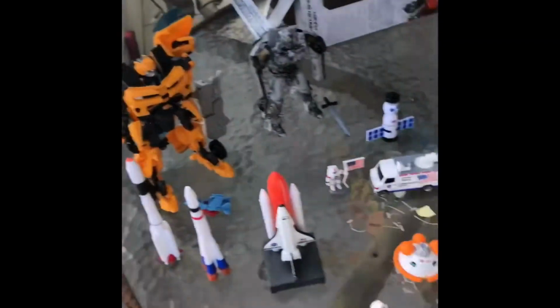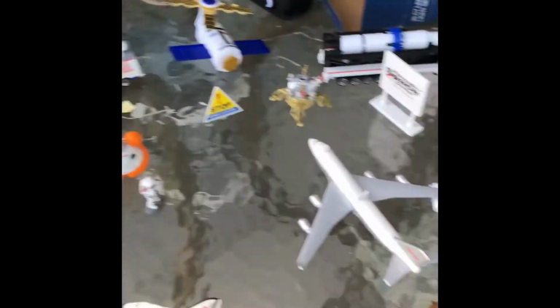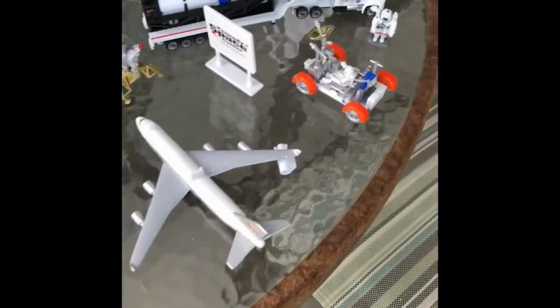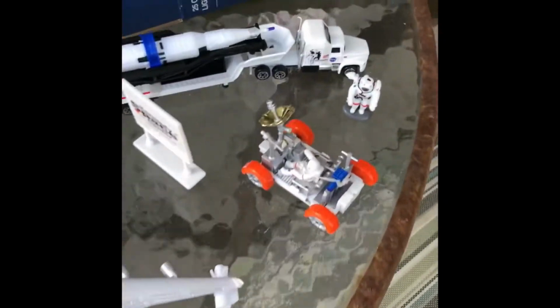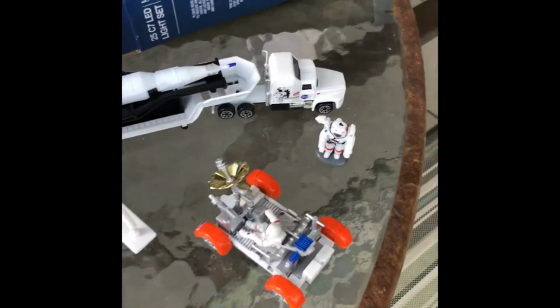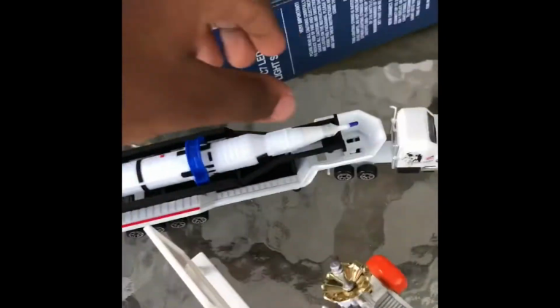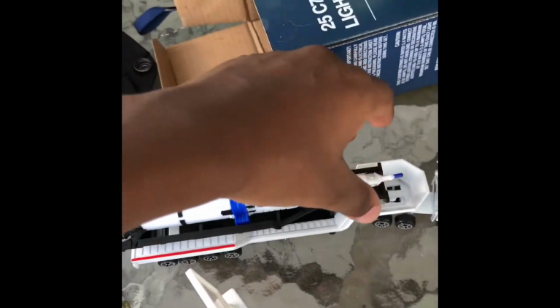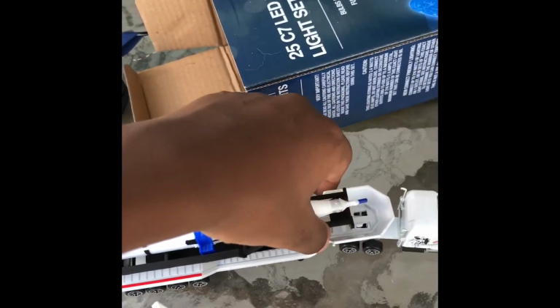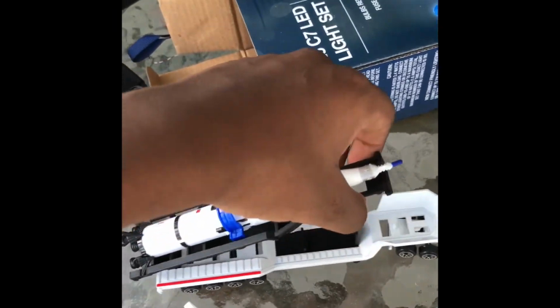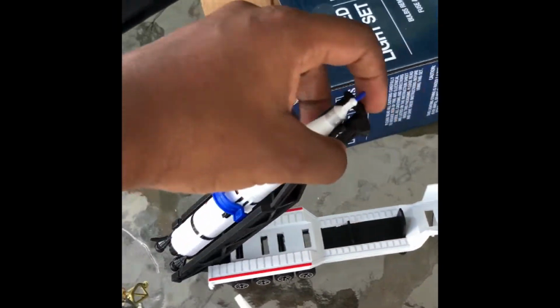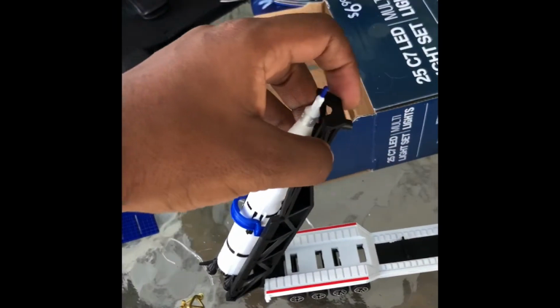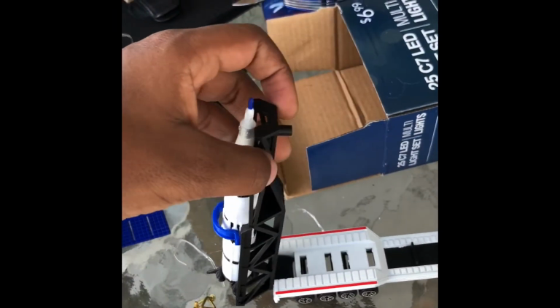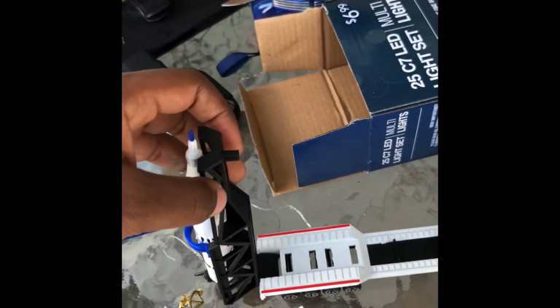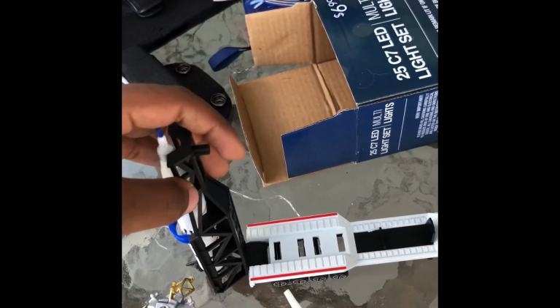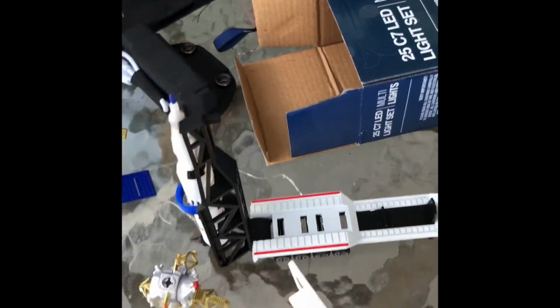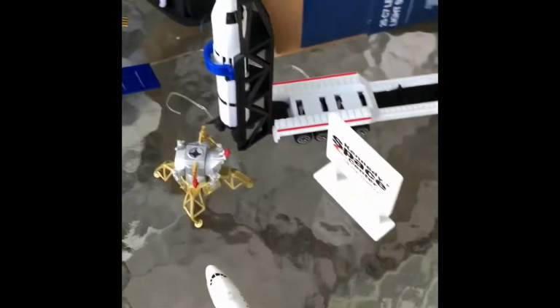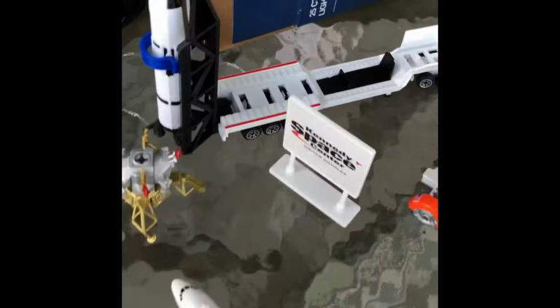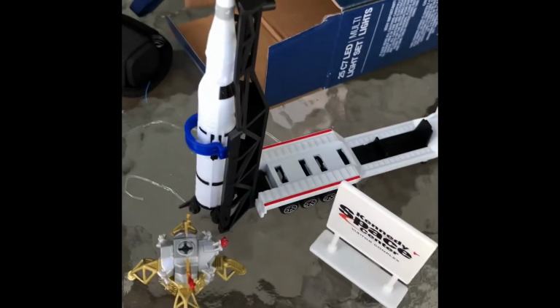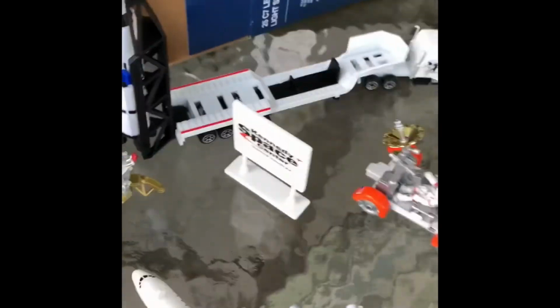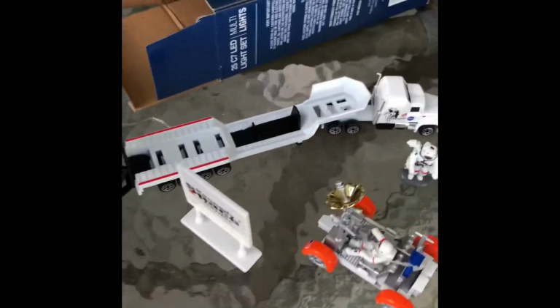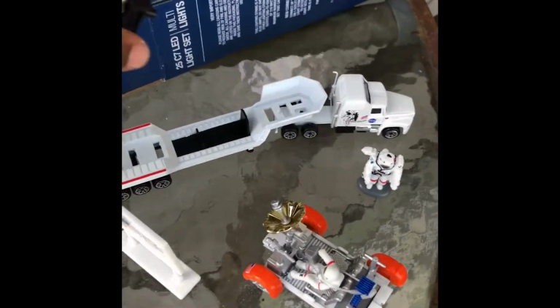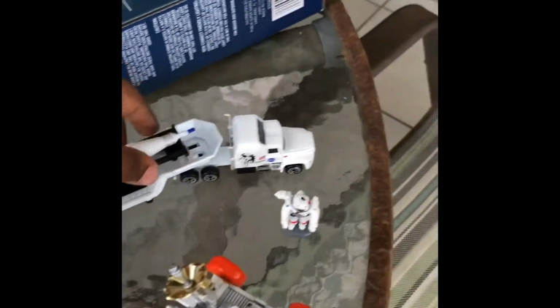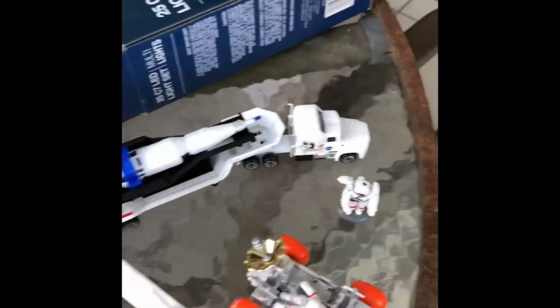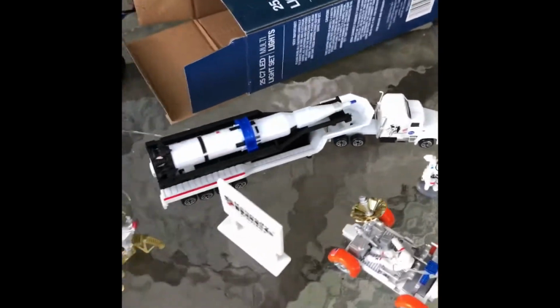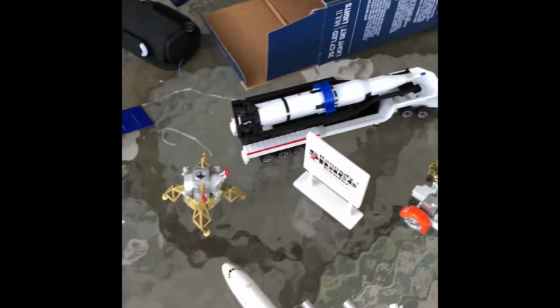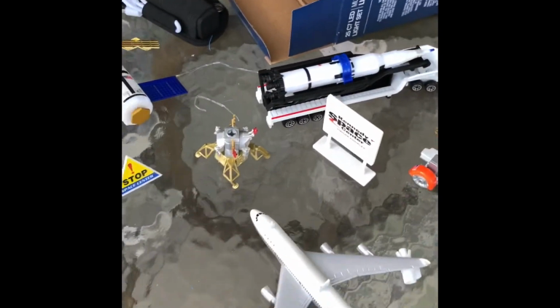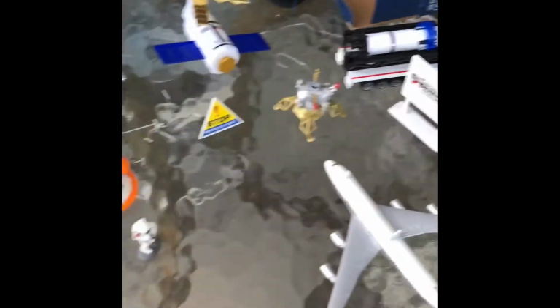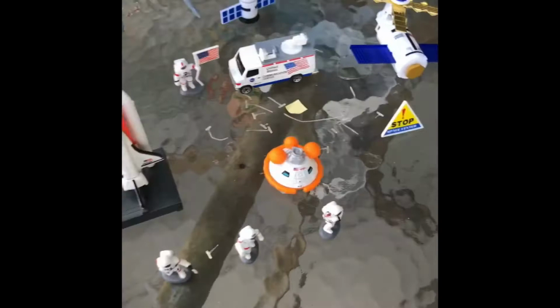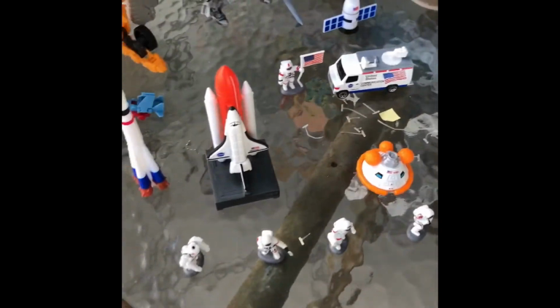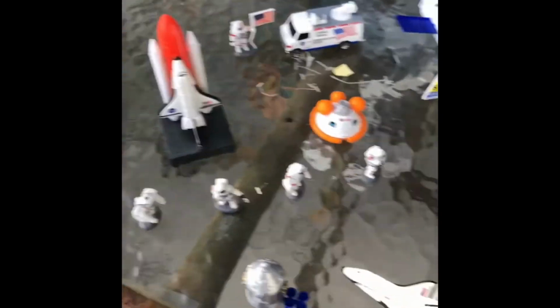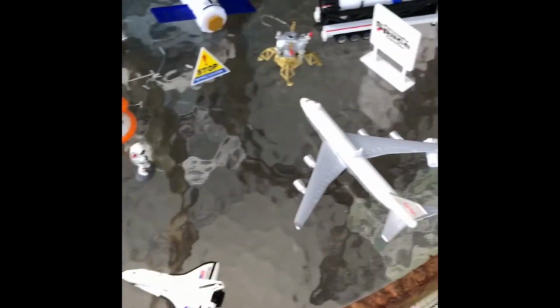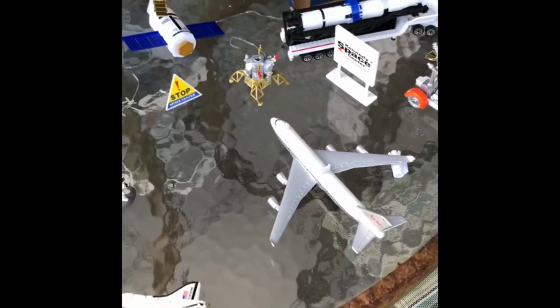Oh and this truck is pretty cool — you can lift that up and take the rocket off. Just take that blue thing off right there. I think that's about everything. Thanks a lot!